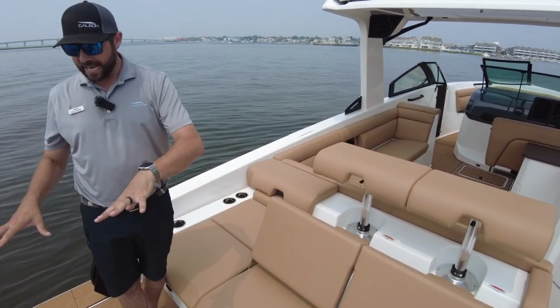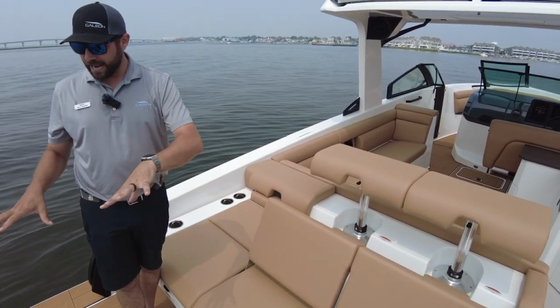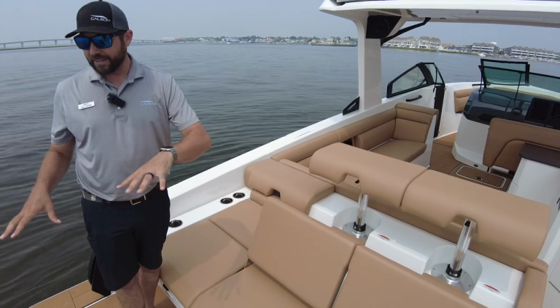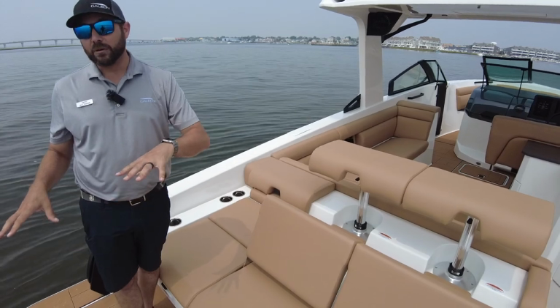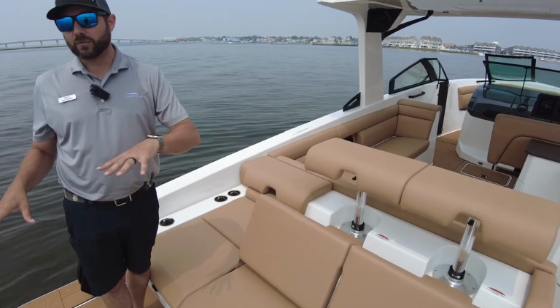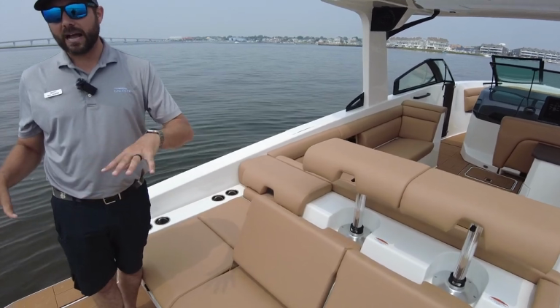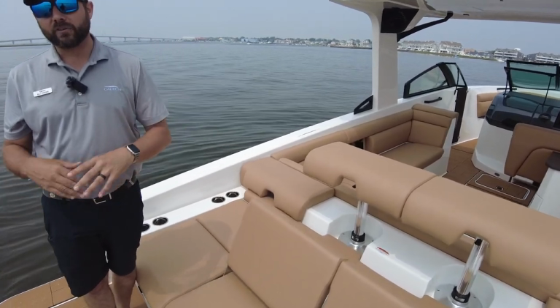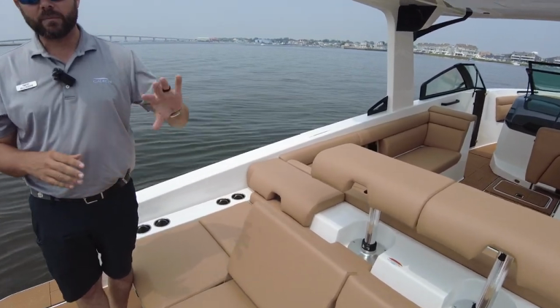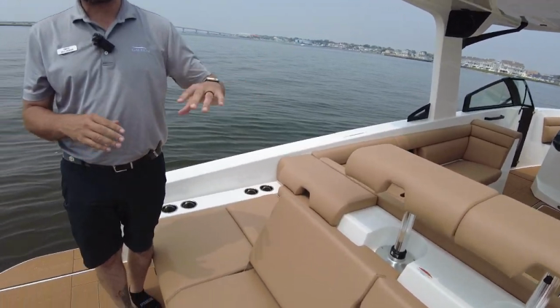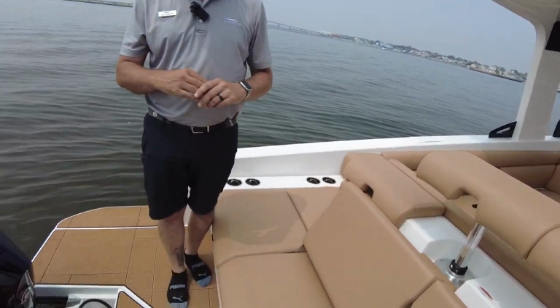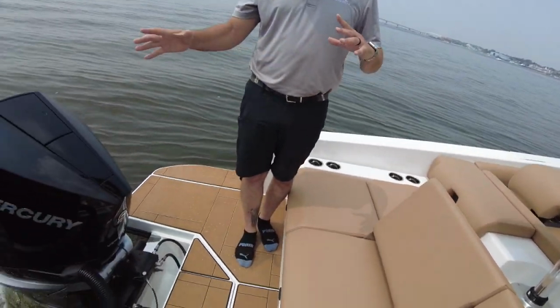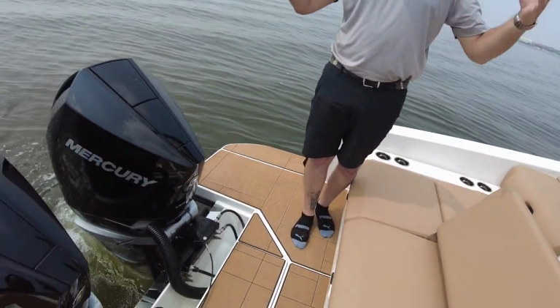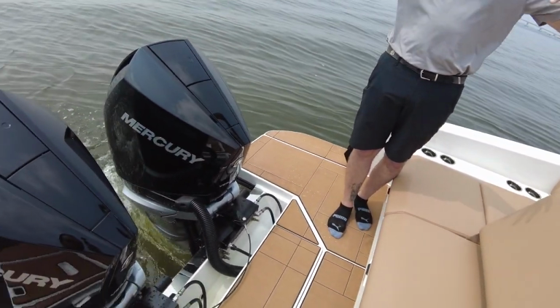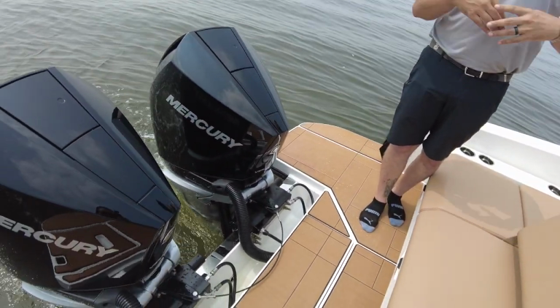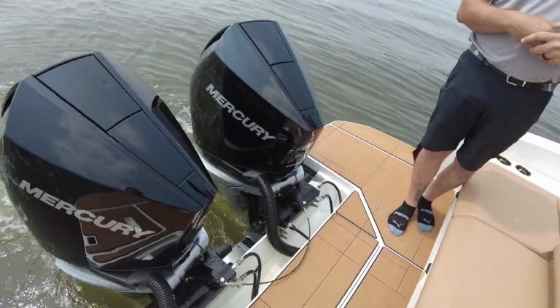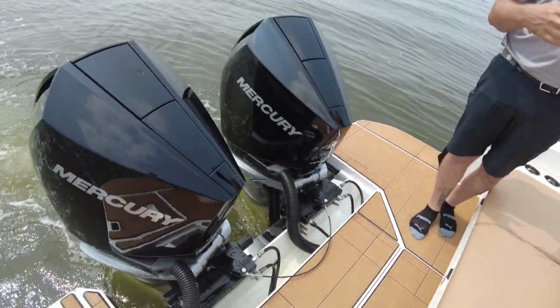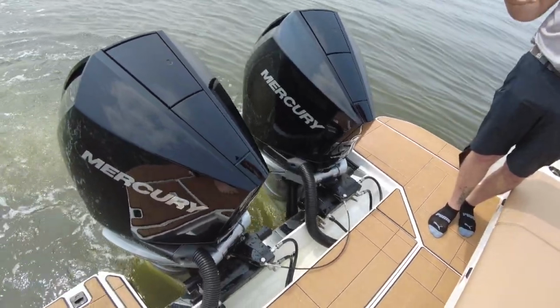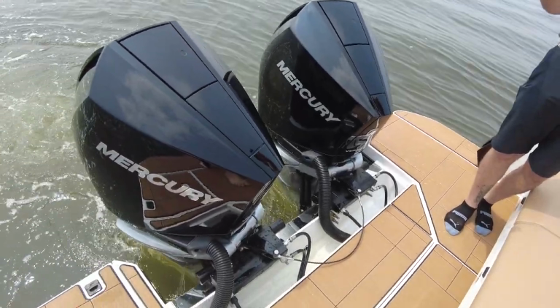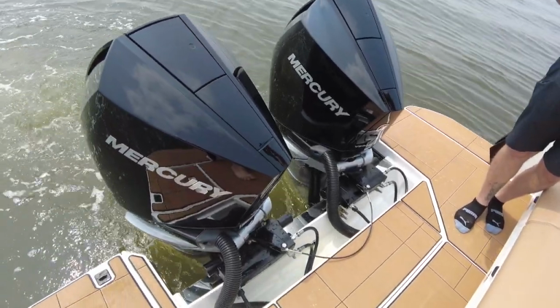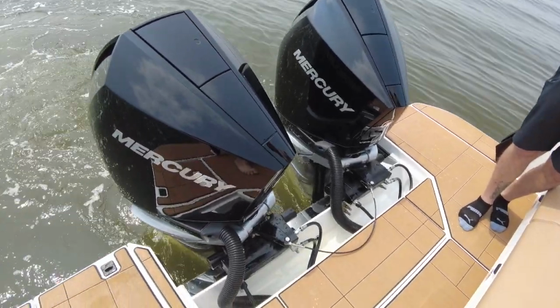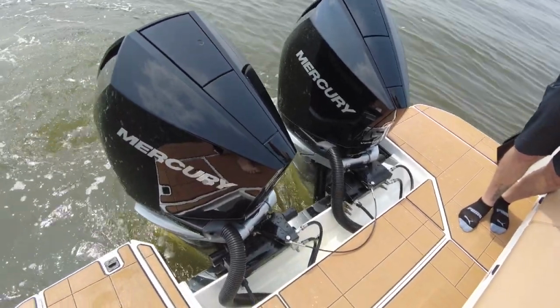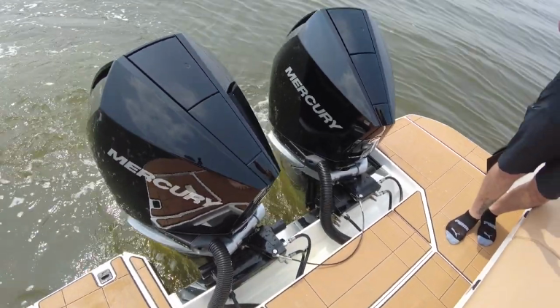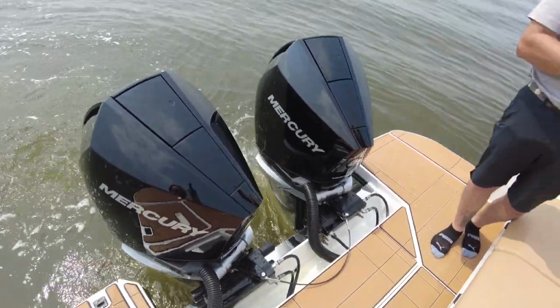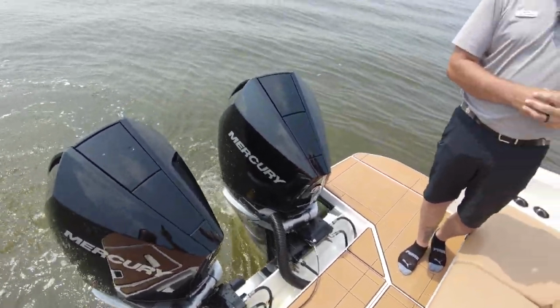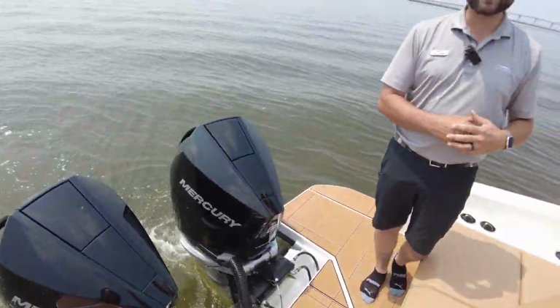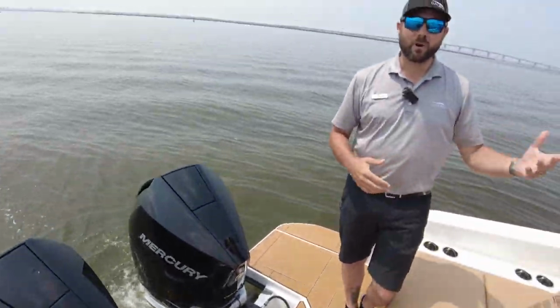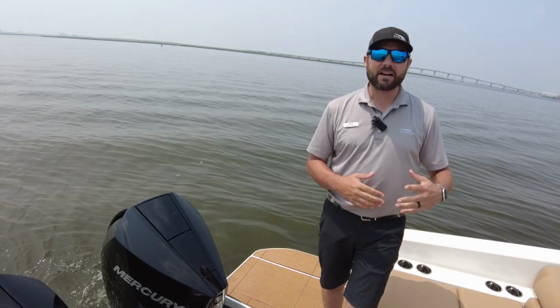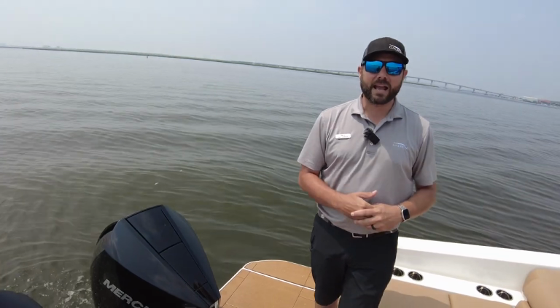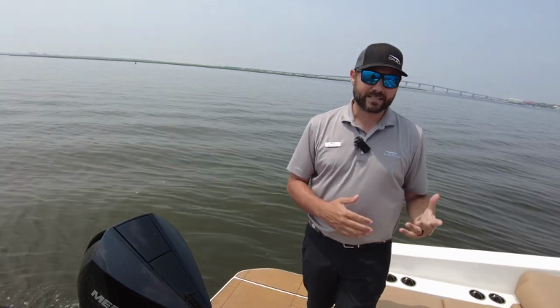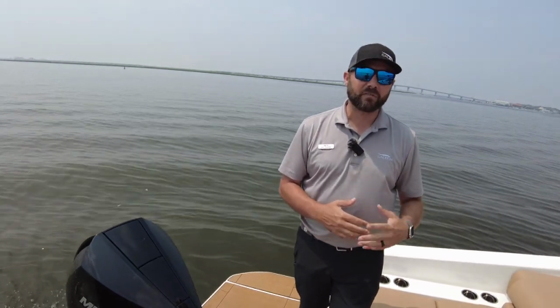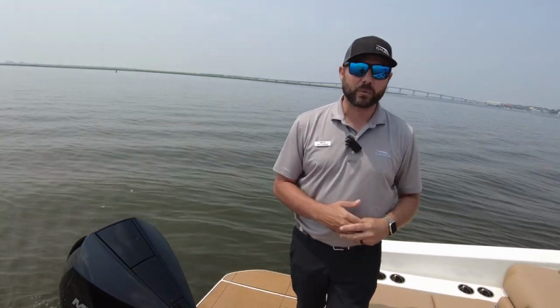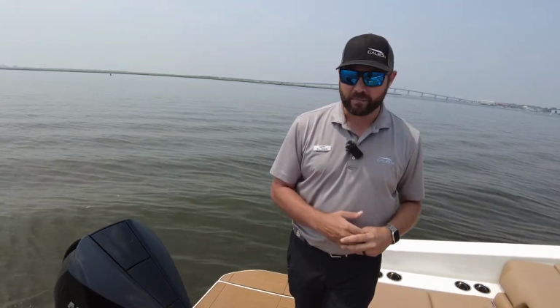Back here on the back, we do have the Skyhook feature on. I'll go over that when we get up to the helm. But right now it's actually keeping us right in this position, nice and stable, able to film this video and show you how many awesome features there are in this Aviara and how this could be perfect for you and your family.